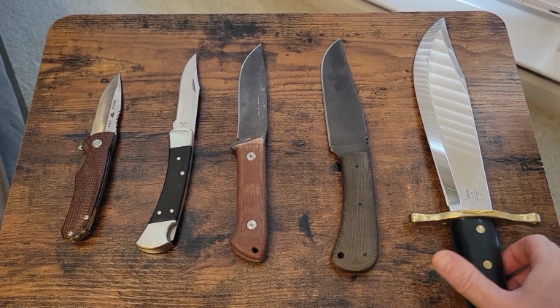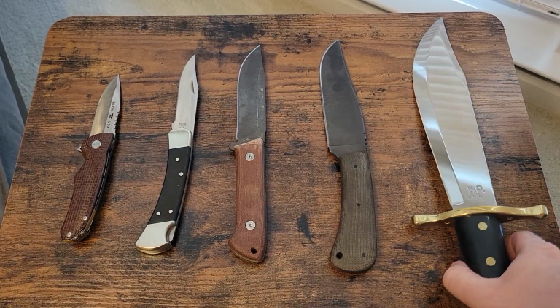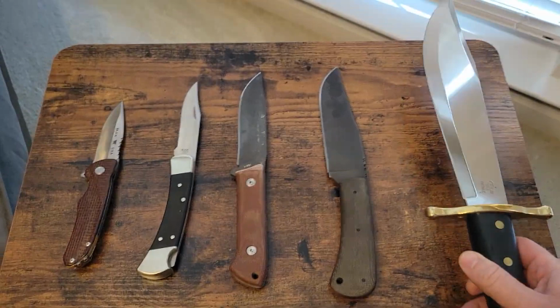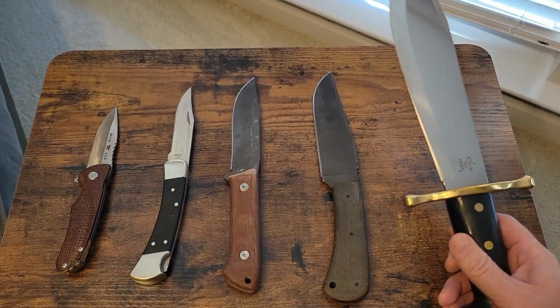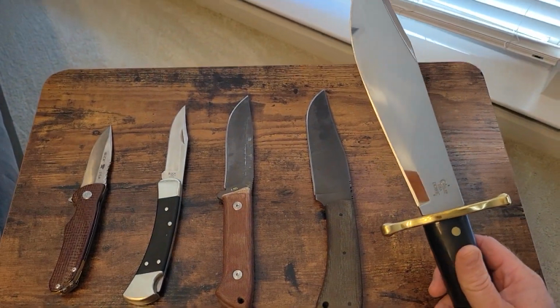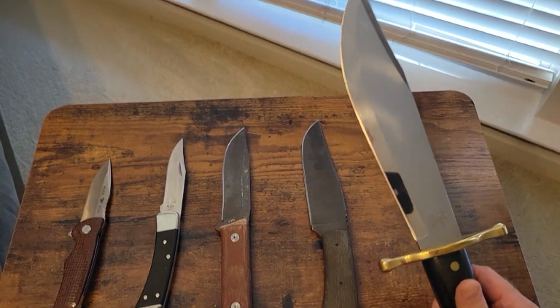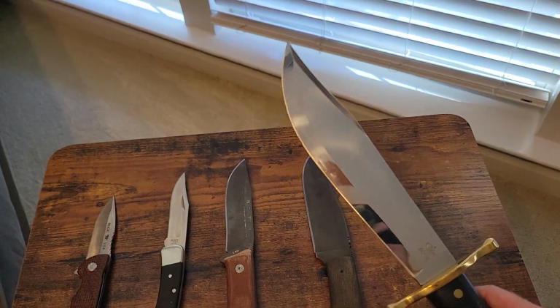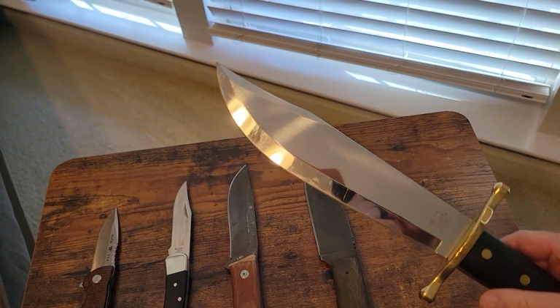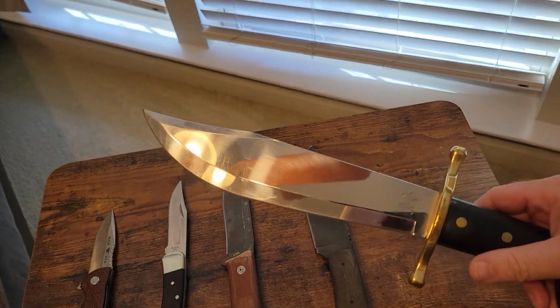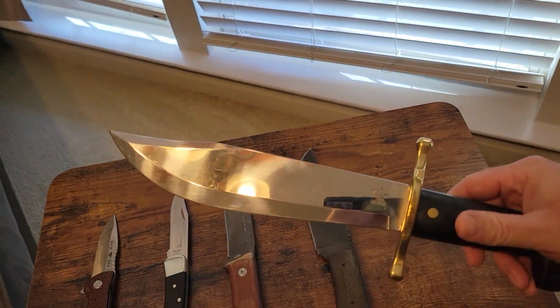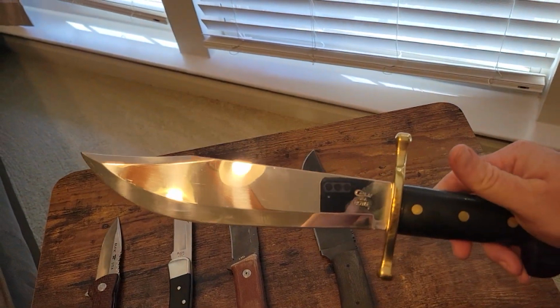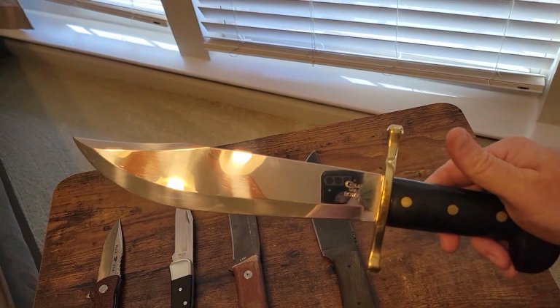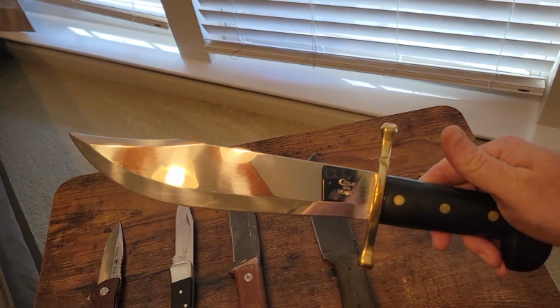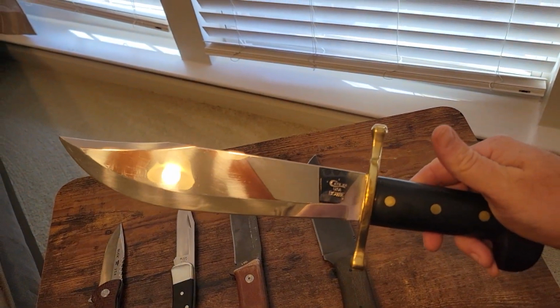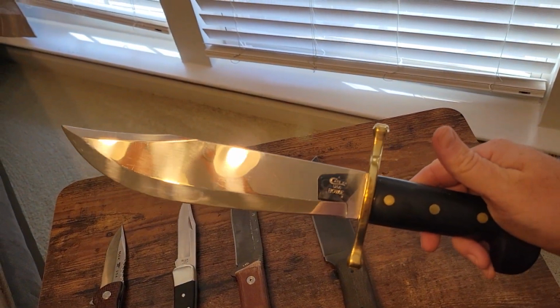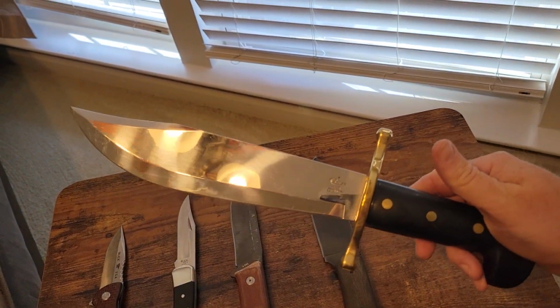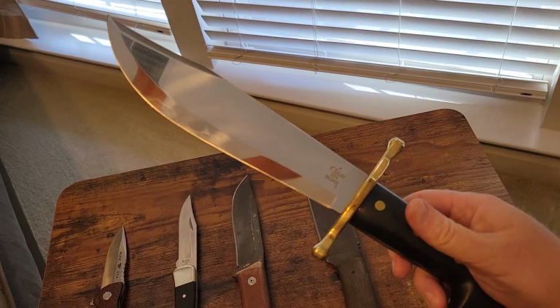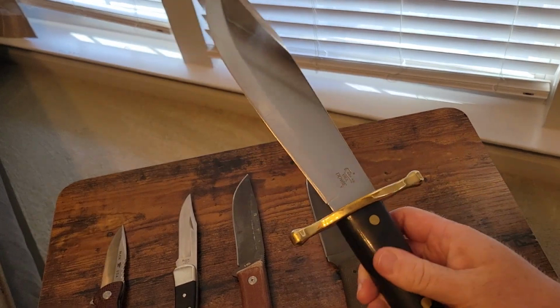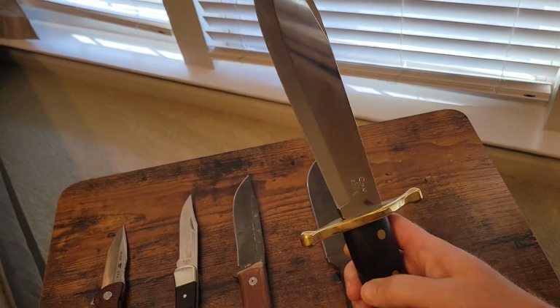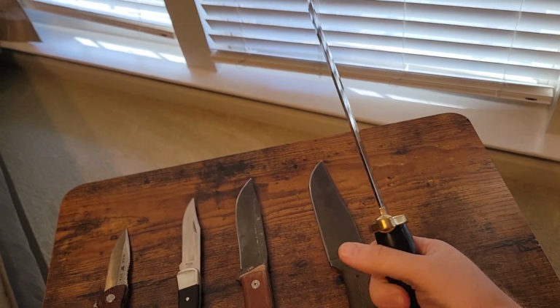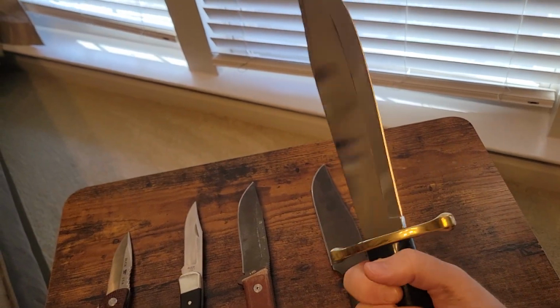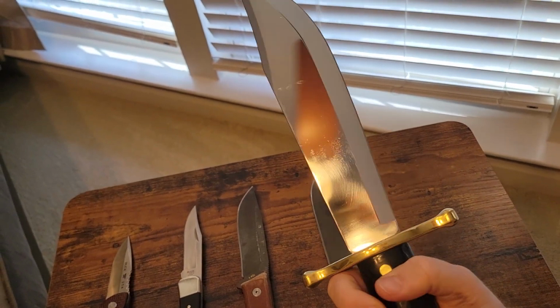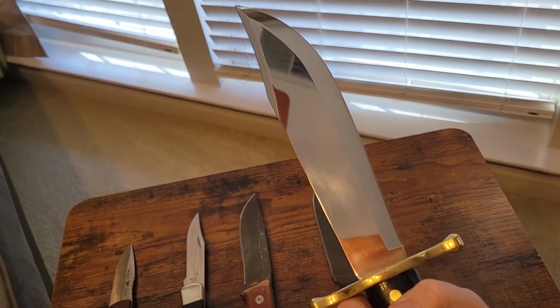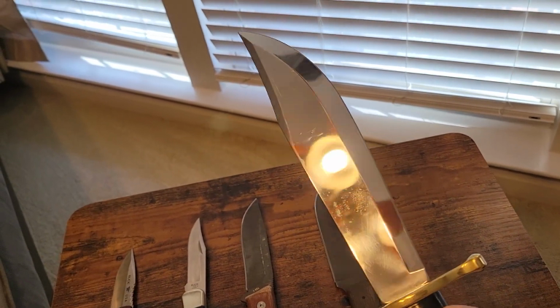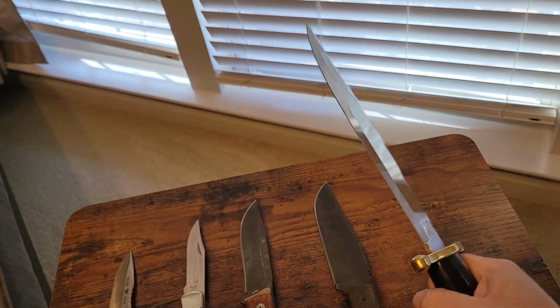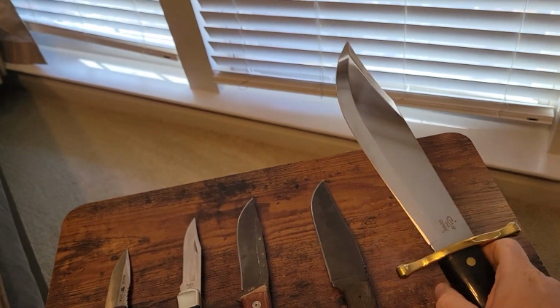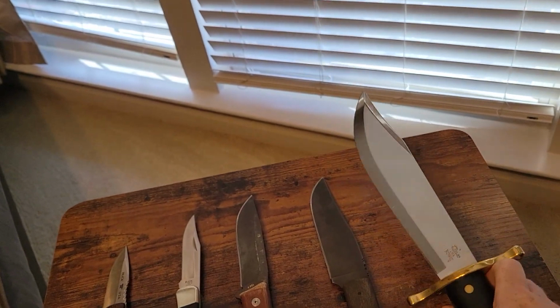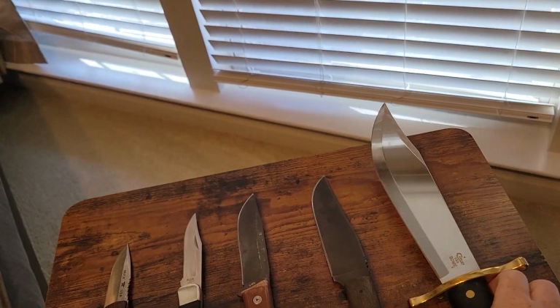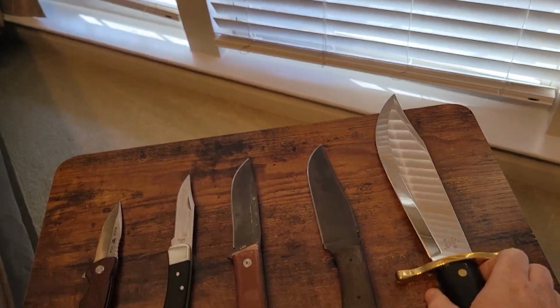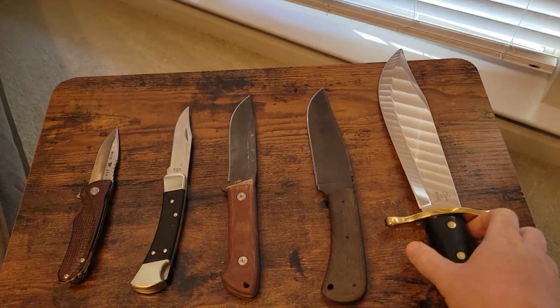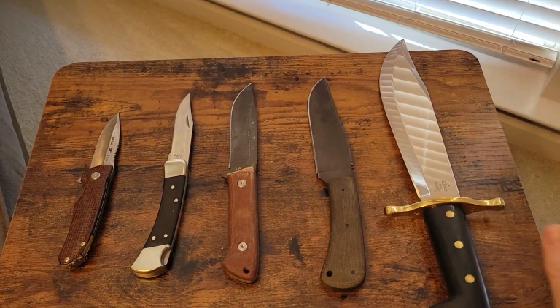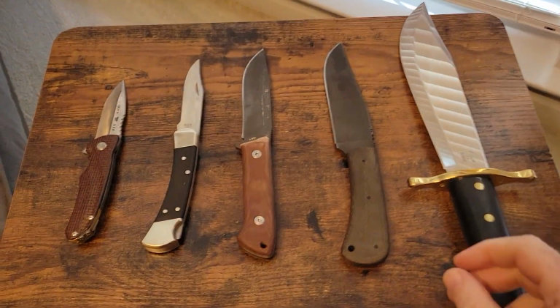First up we got the Case Bowie Knife. Beautiful blade. Tough blade.